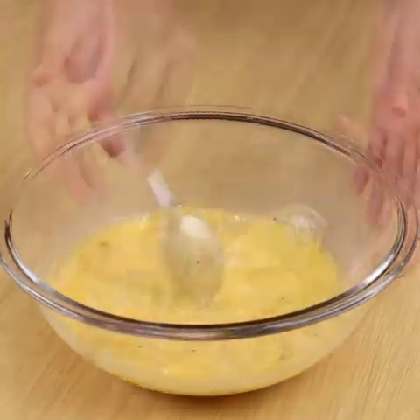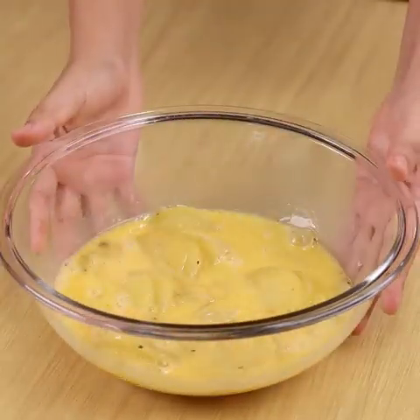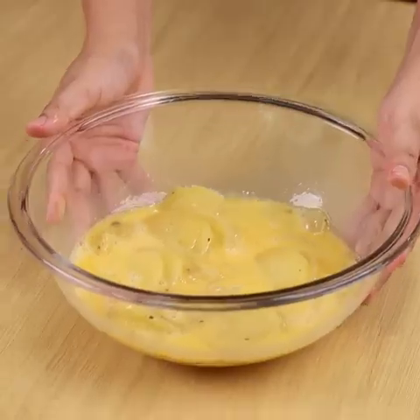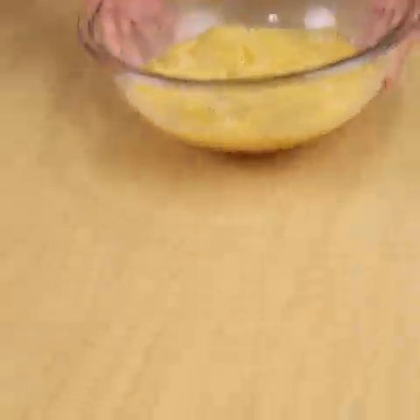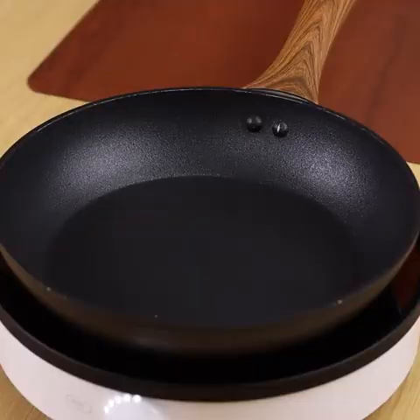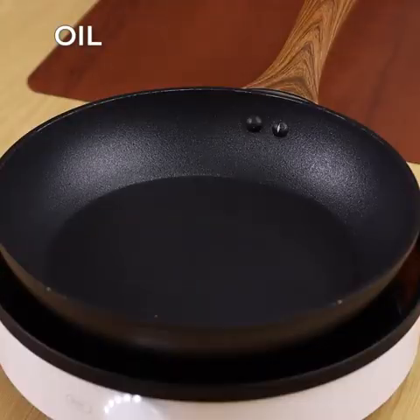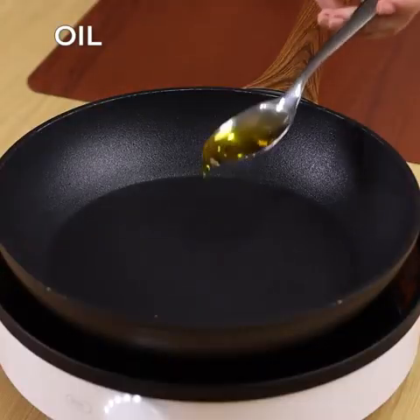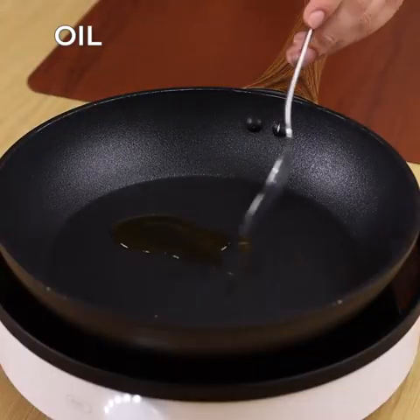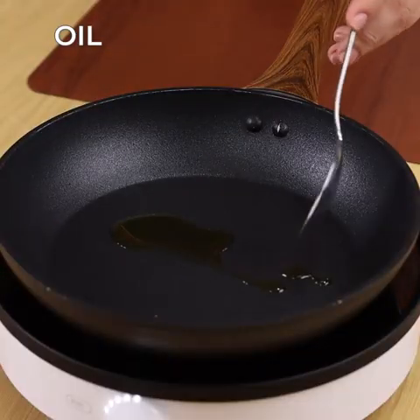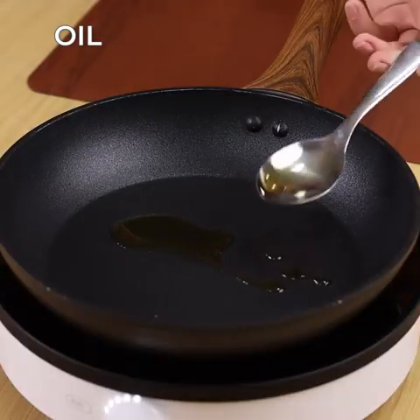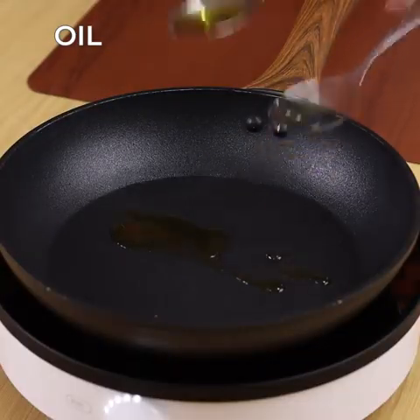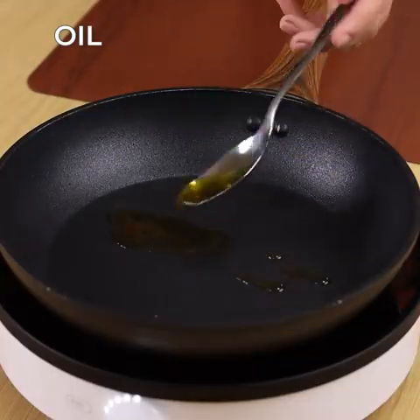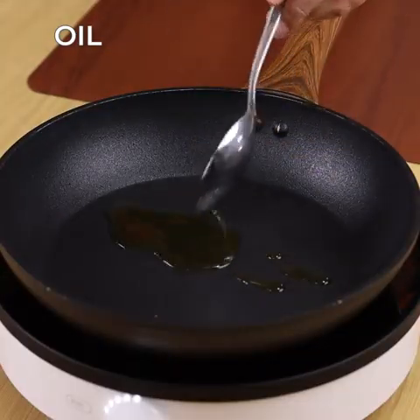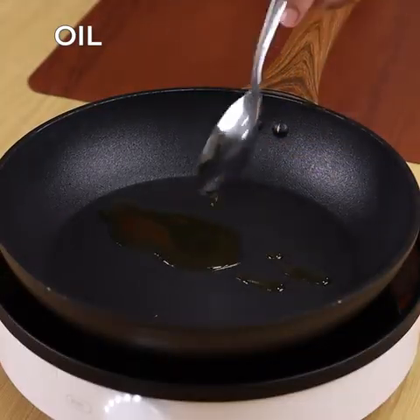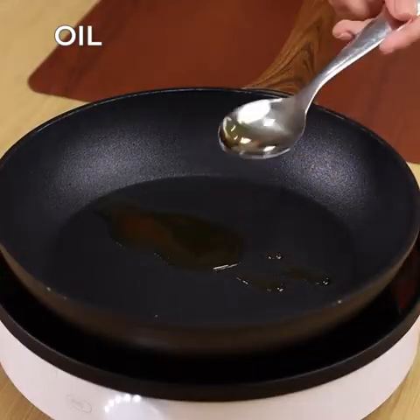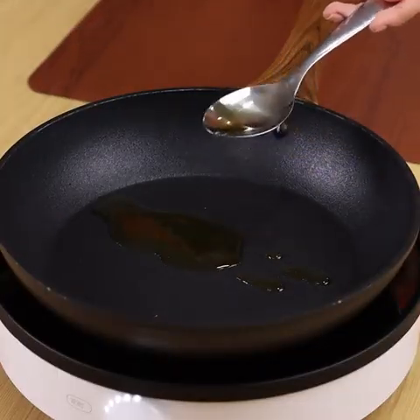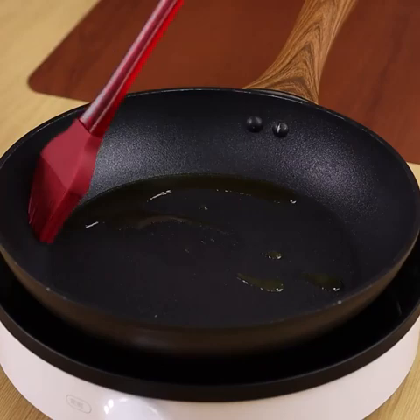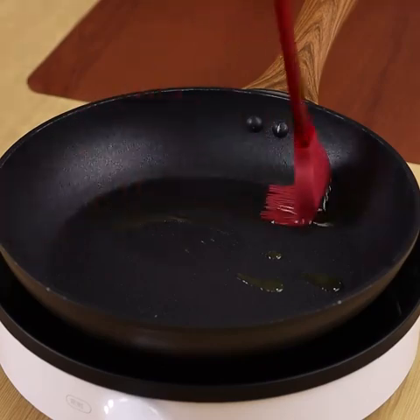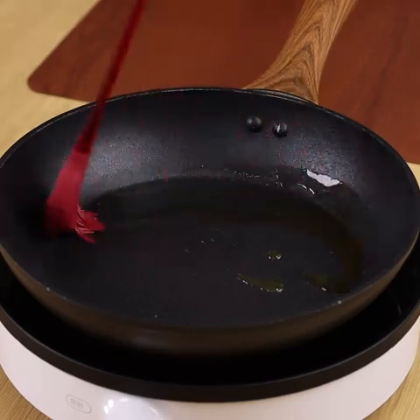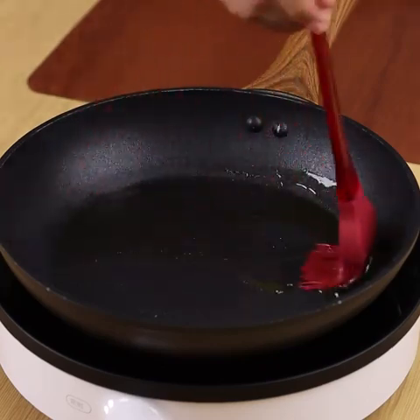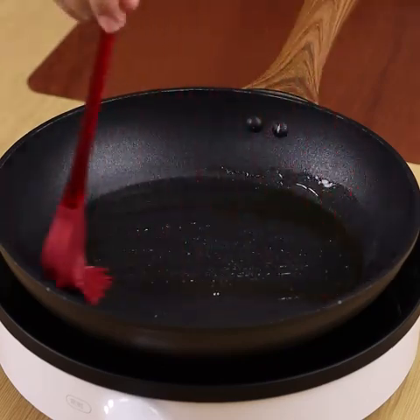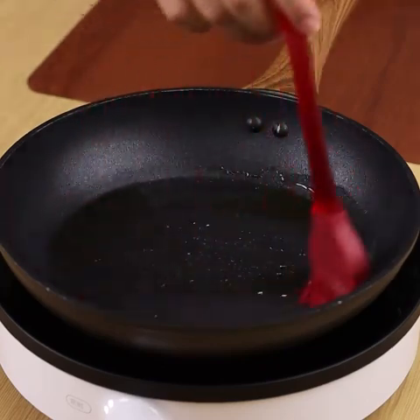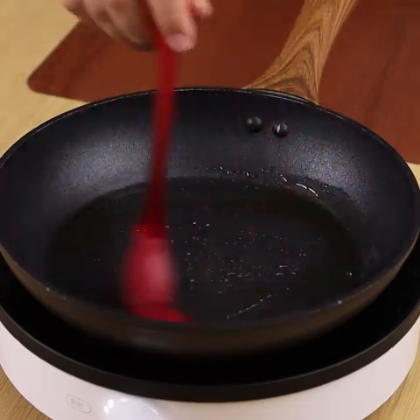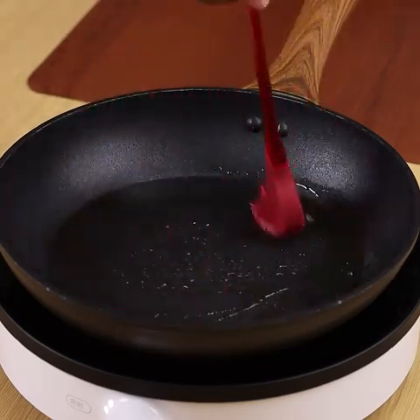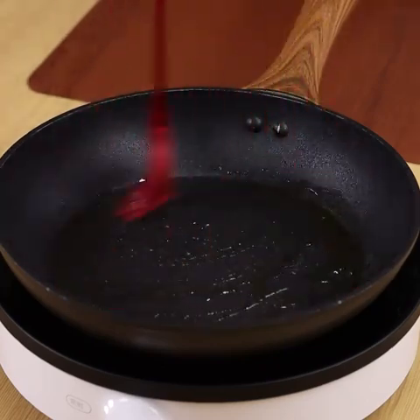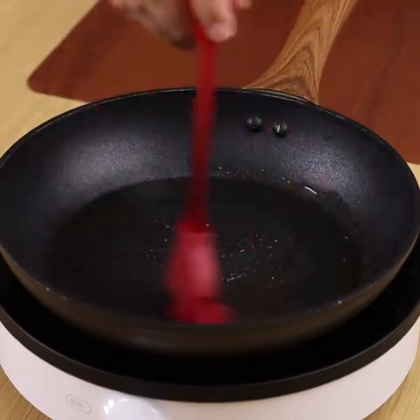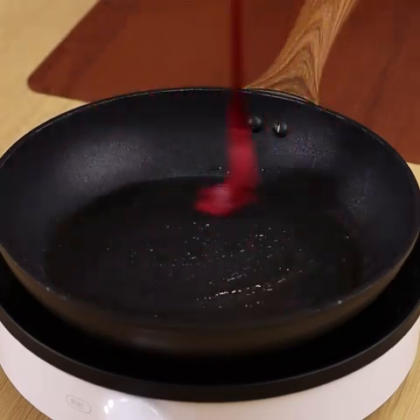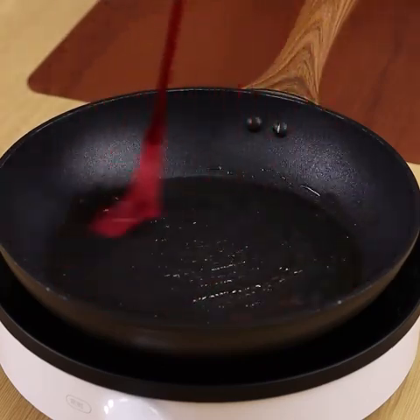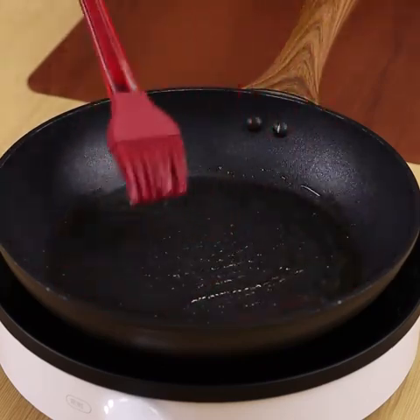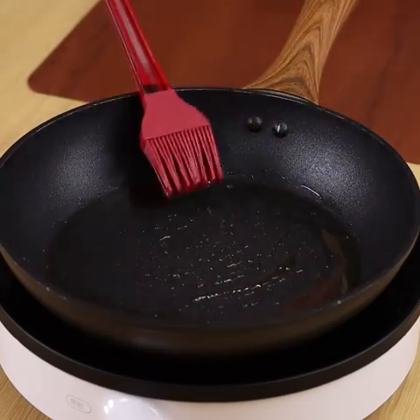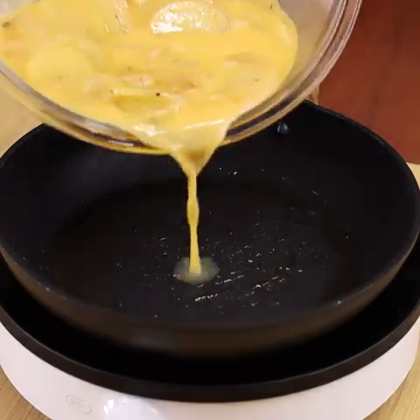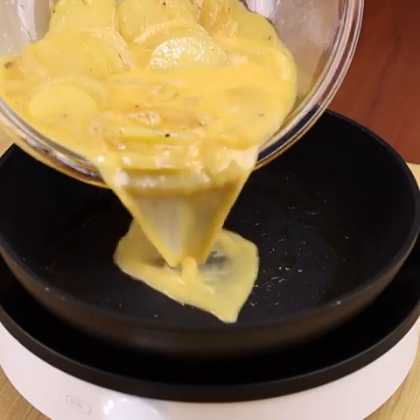To continue, in a frying pan add some oil and spread it well. Then add our mixture and even it out.